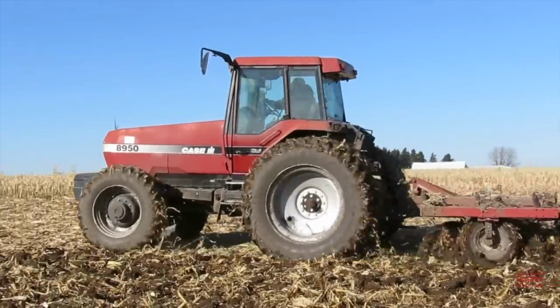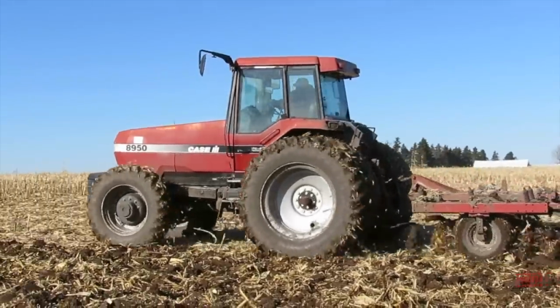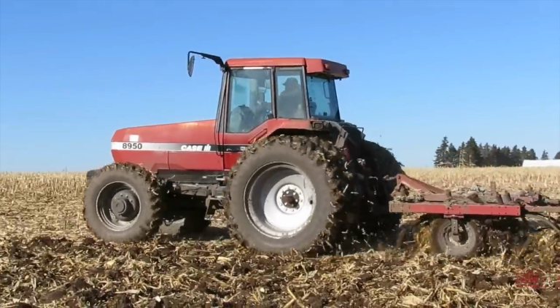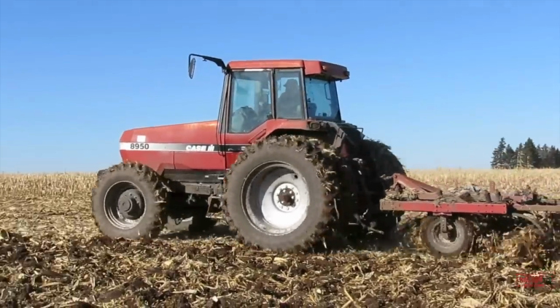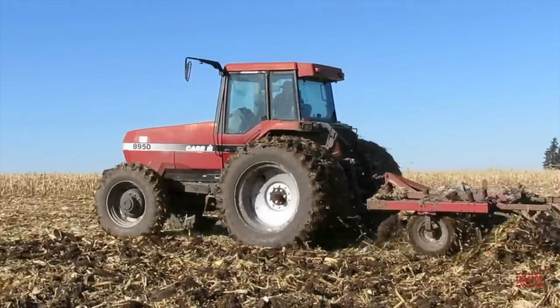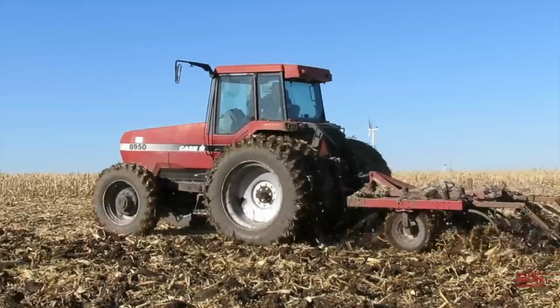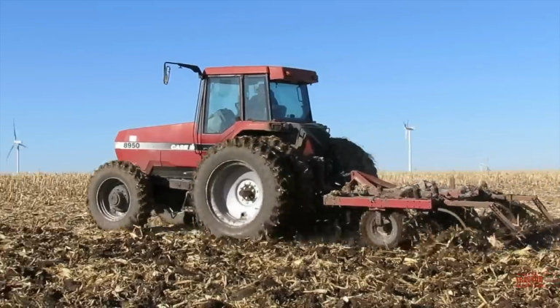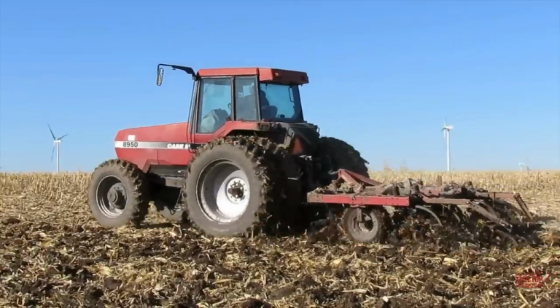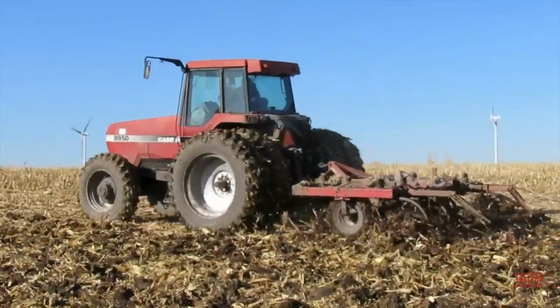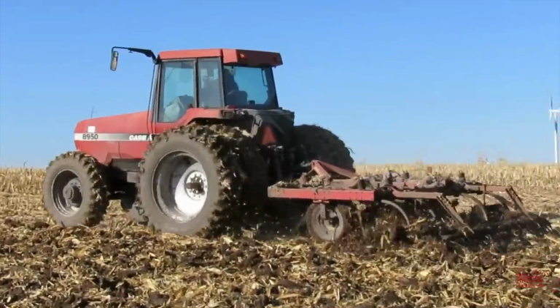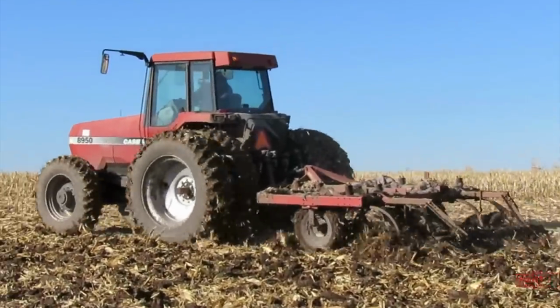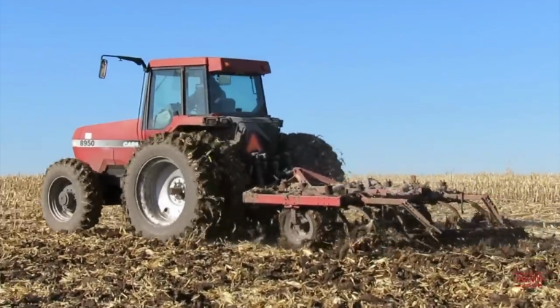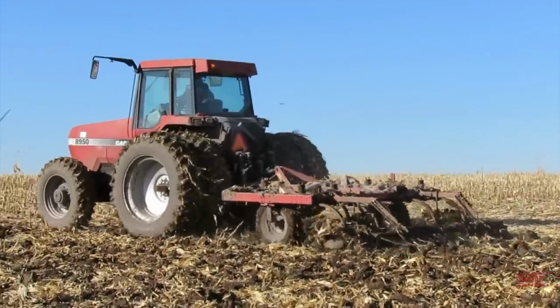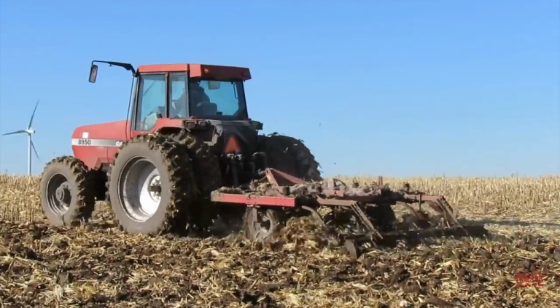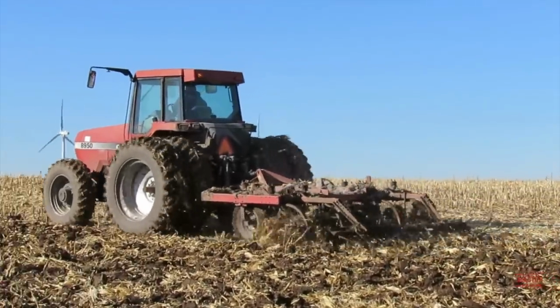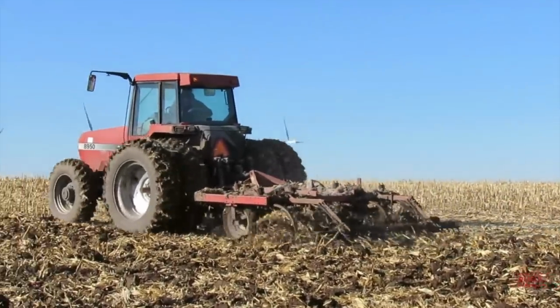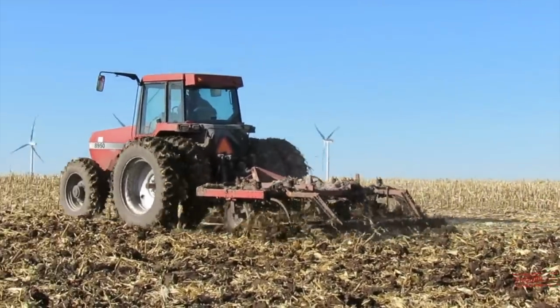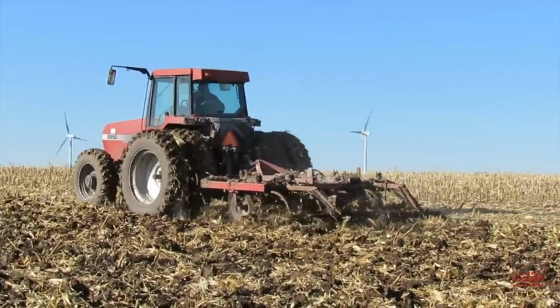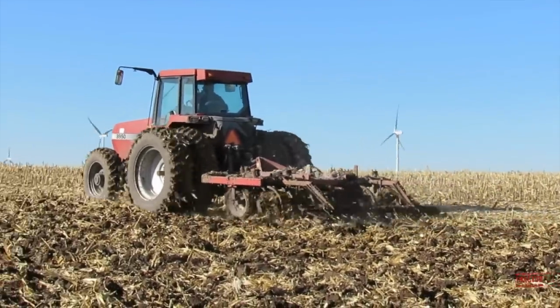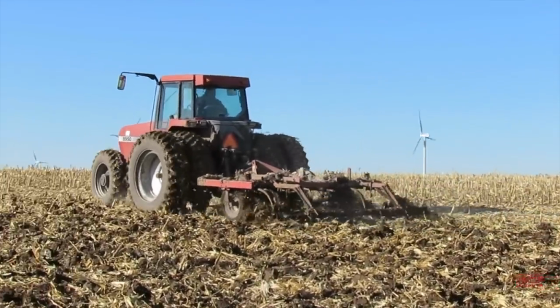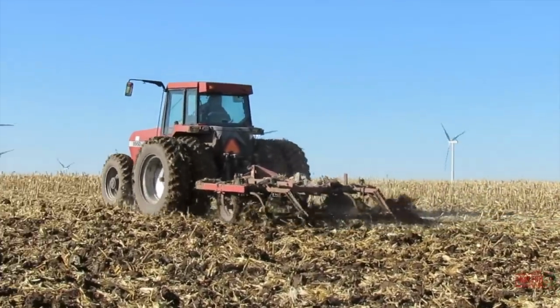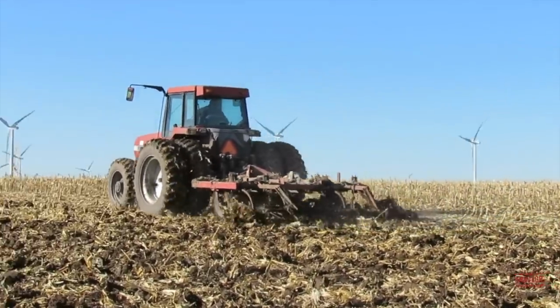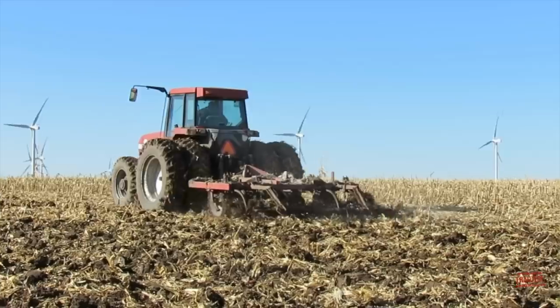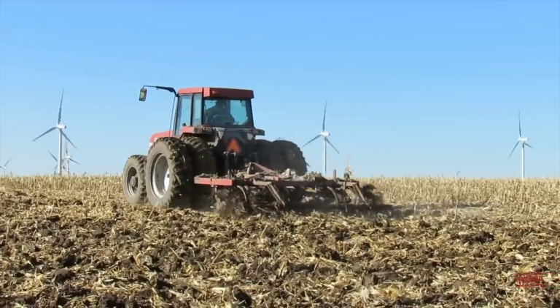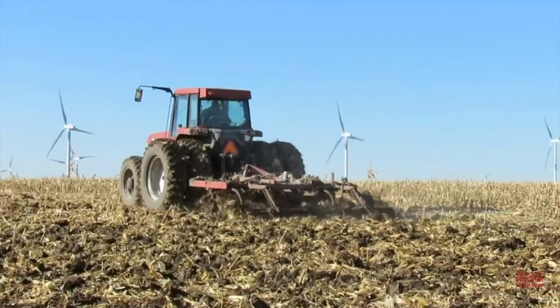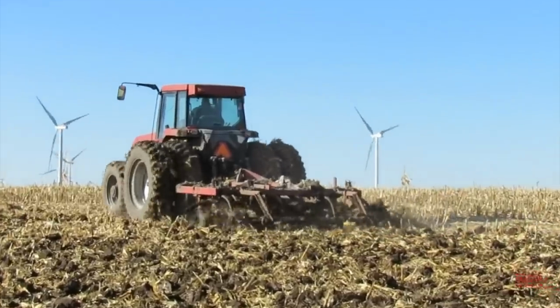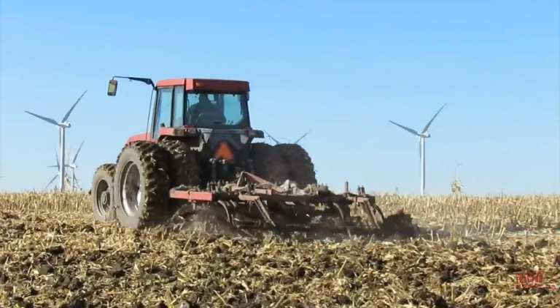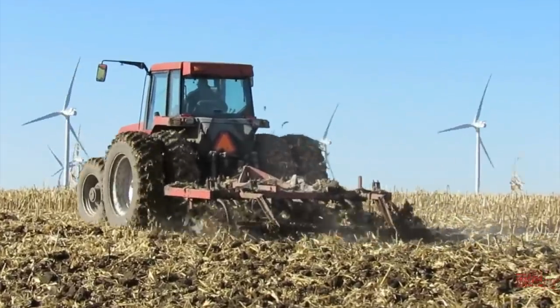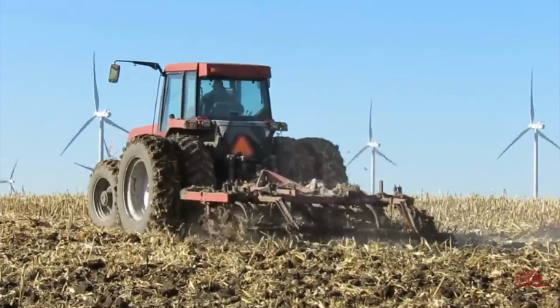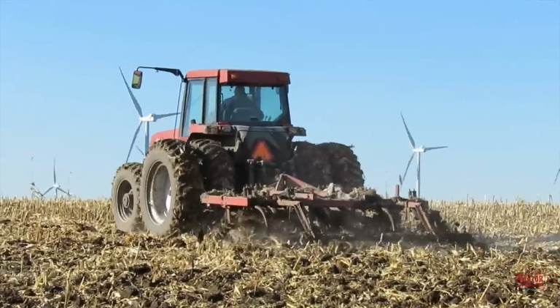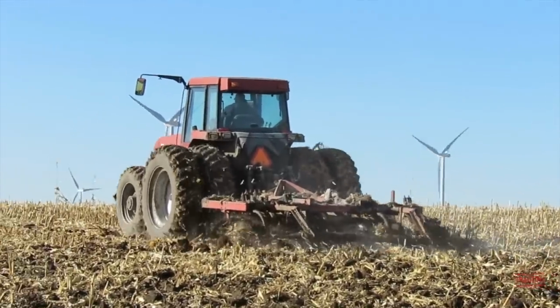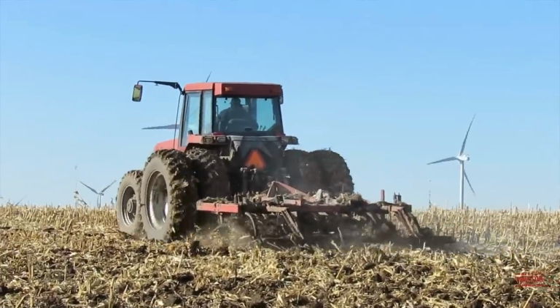Hi Big Tractor Power fans, this video comes to you from a south central Wisconsin field where a Case IH 8950 Magnum tractor is chisel plowing corn stalks preparing the ground for next year's crops.